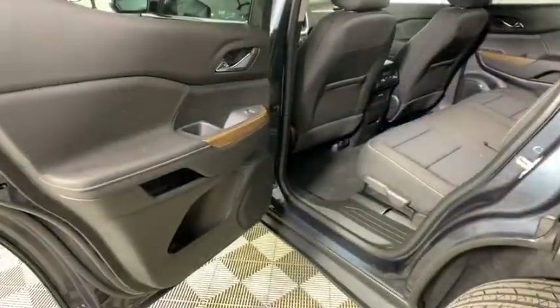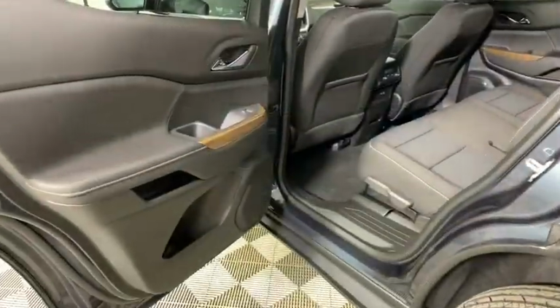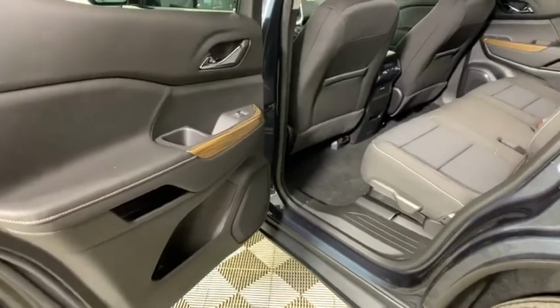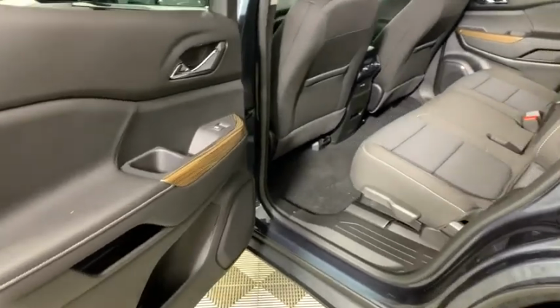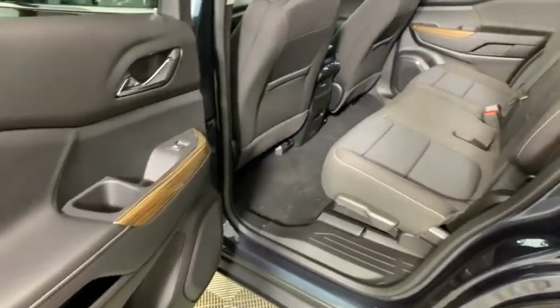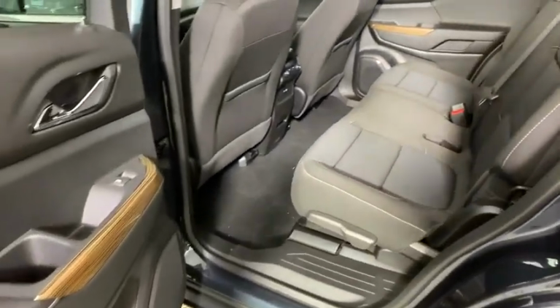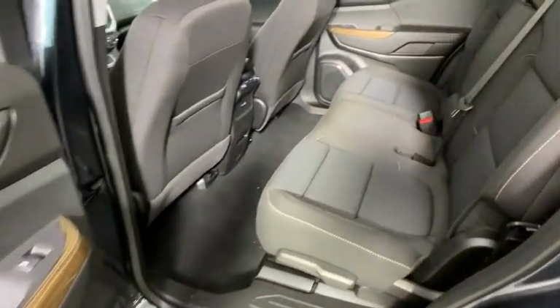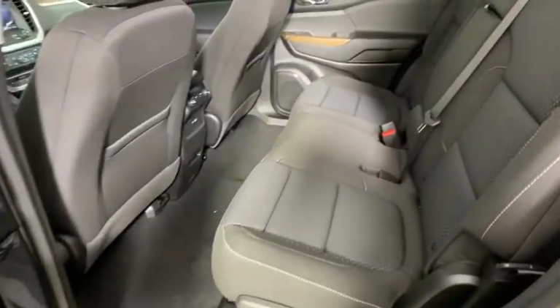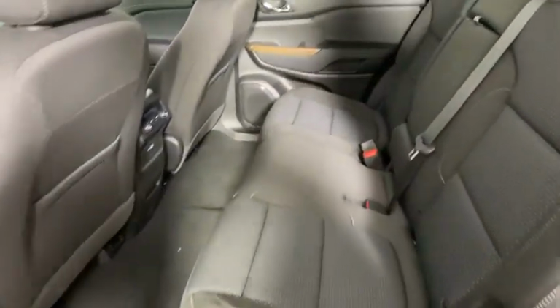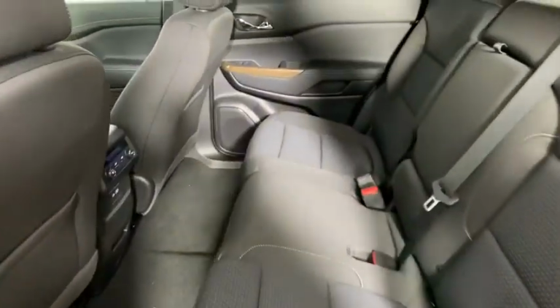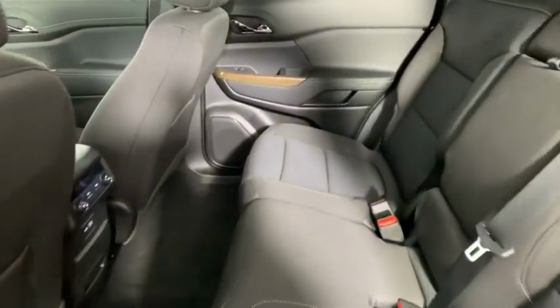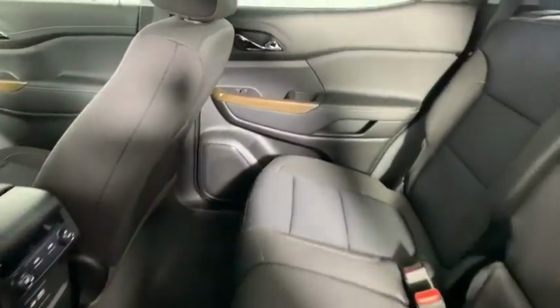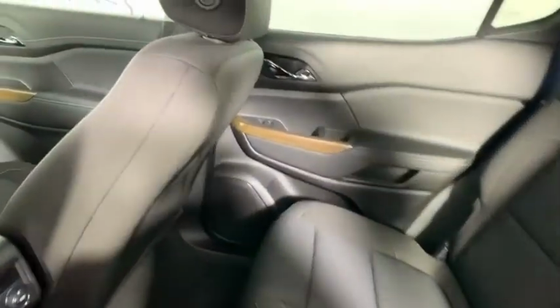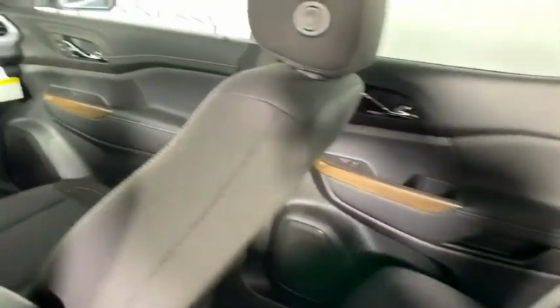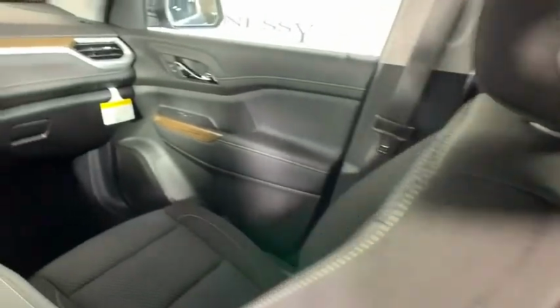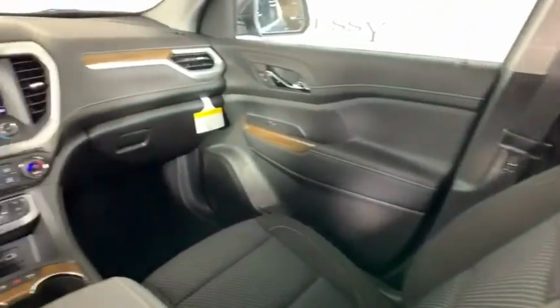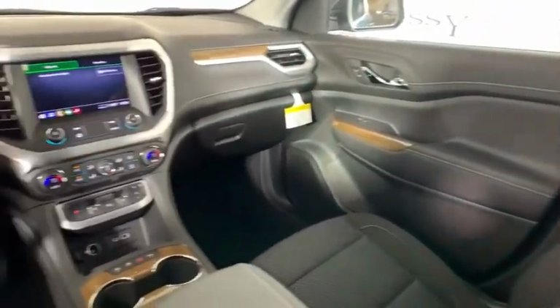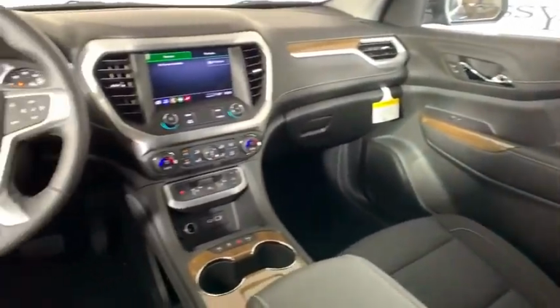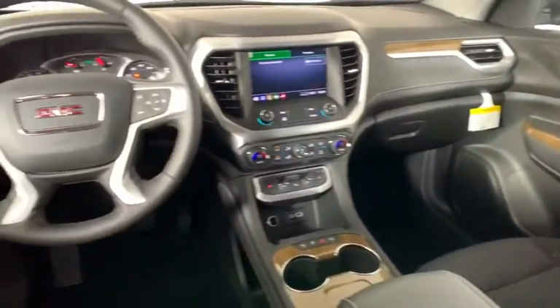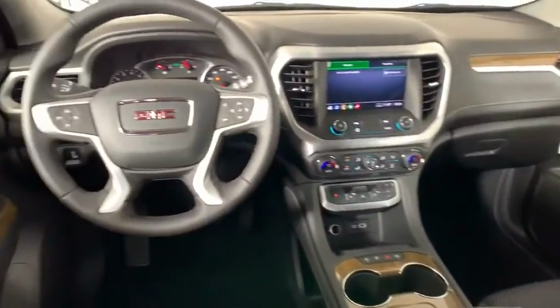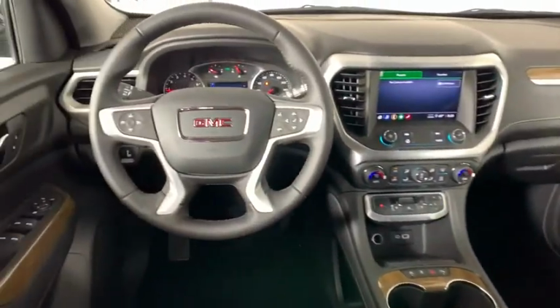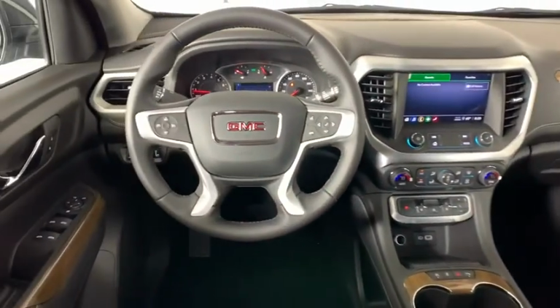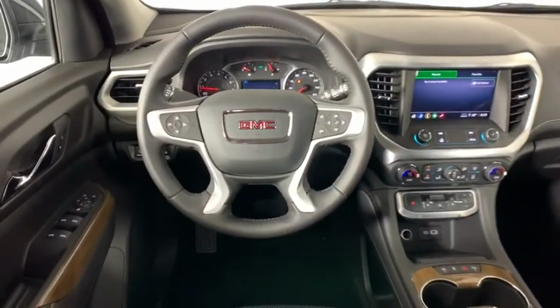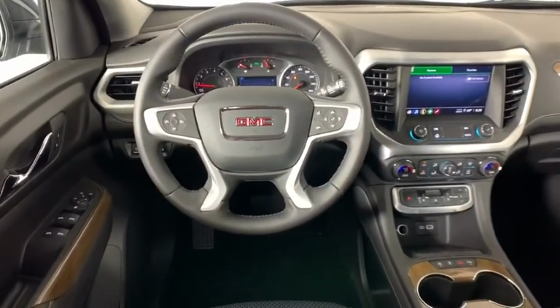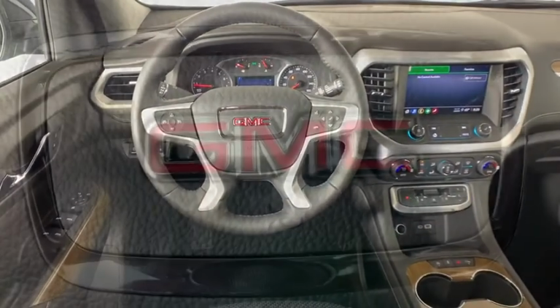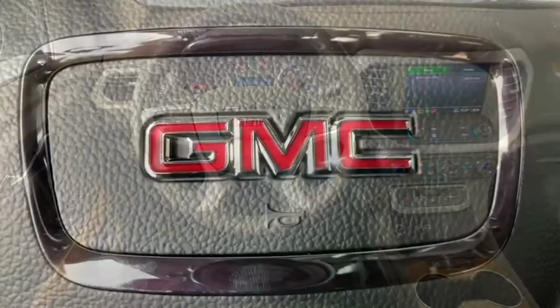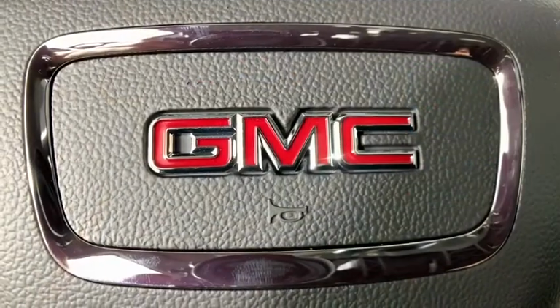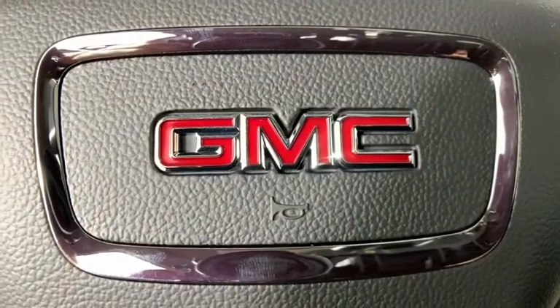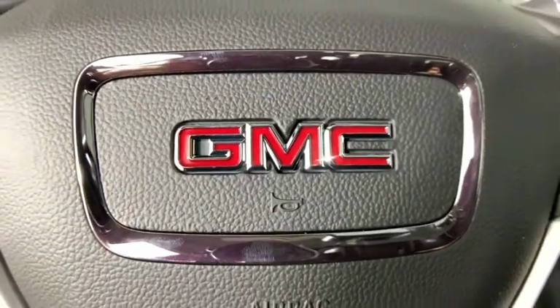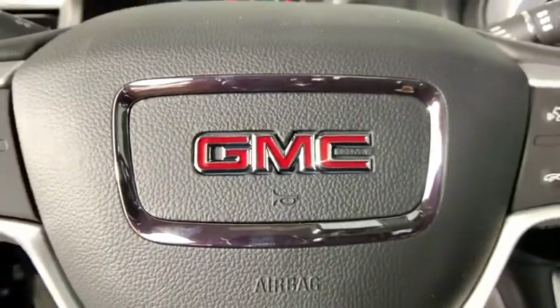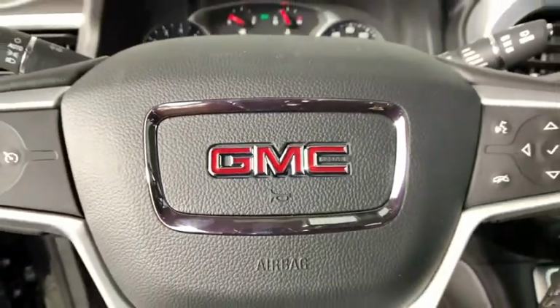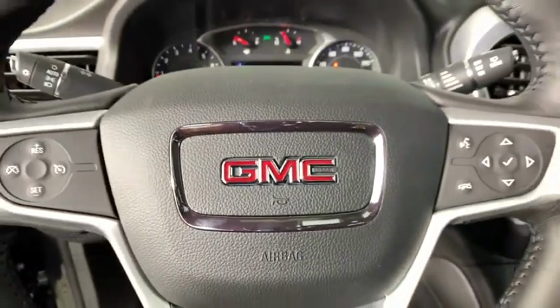Traction control, dual airbags, power steering, four-wheel disc brakes, electronic stability control, rear window defroster, power windows, security system, trip computer, compass, remote keyless entry, tachometer.